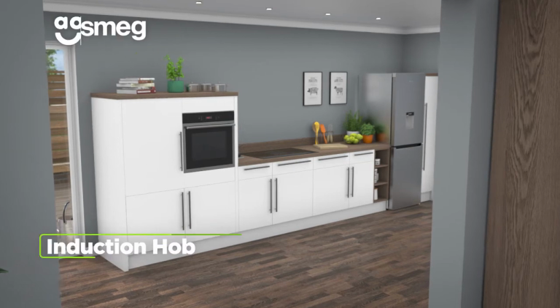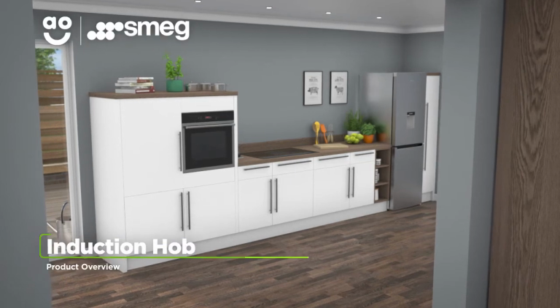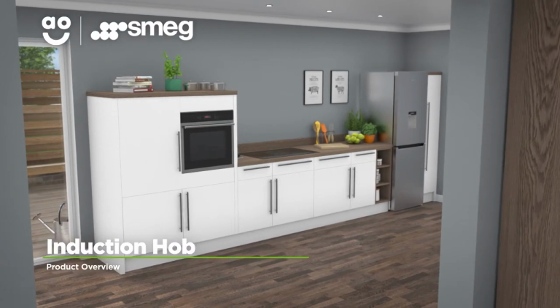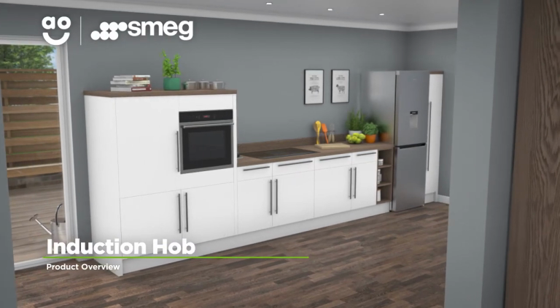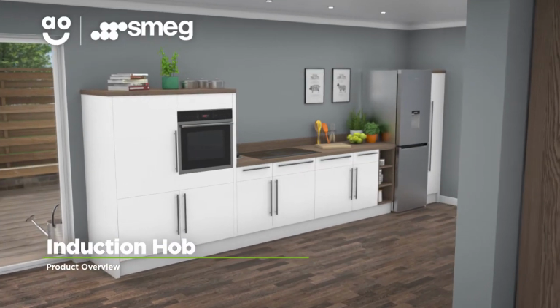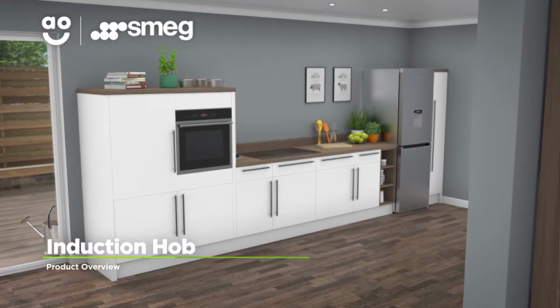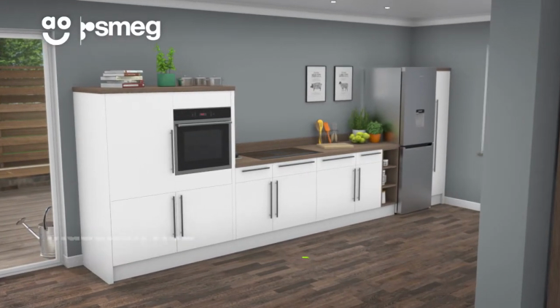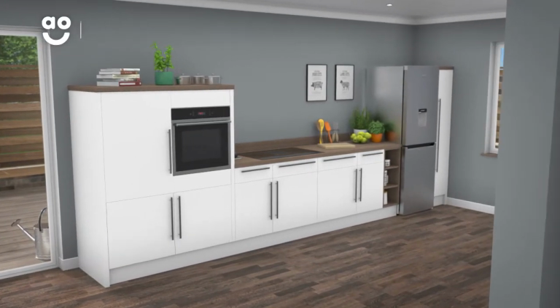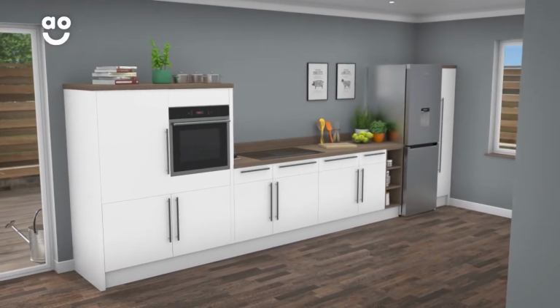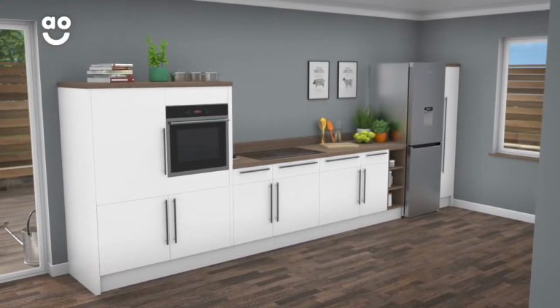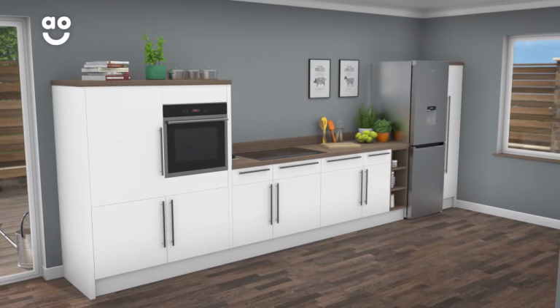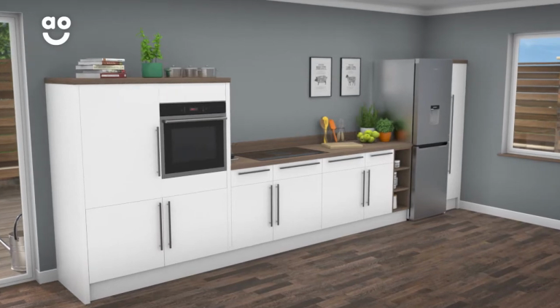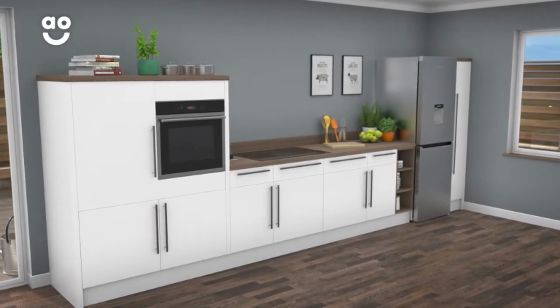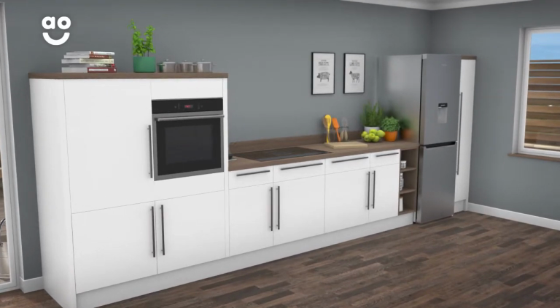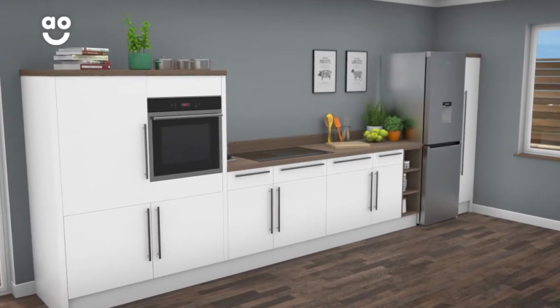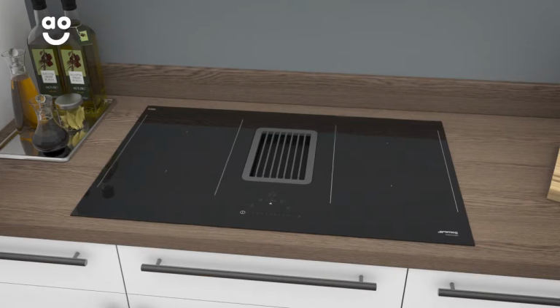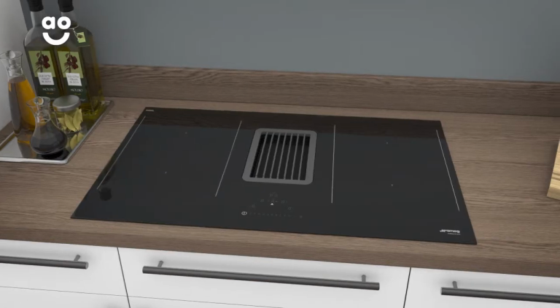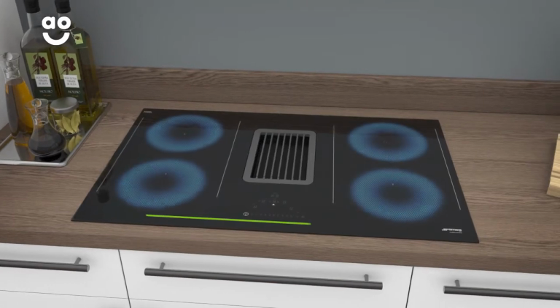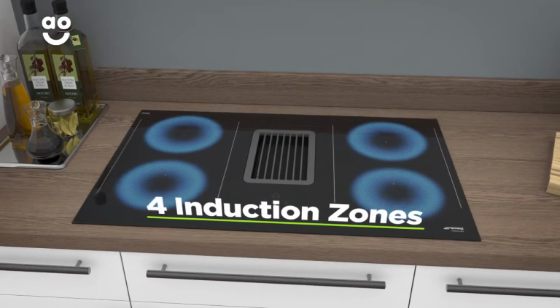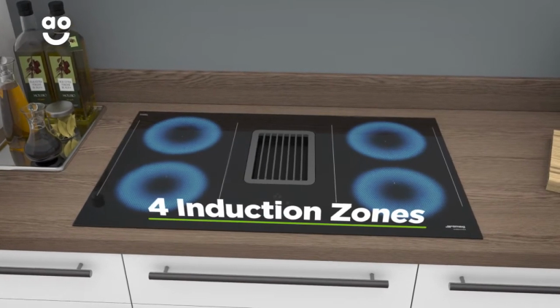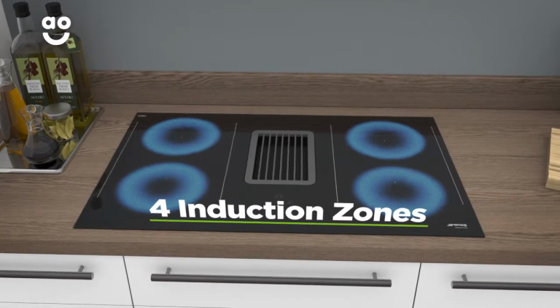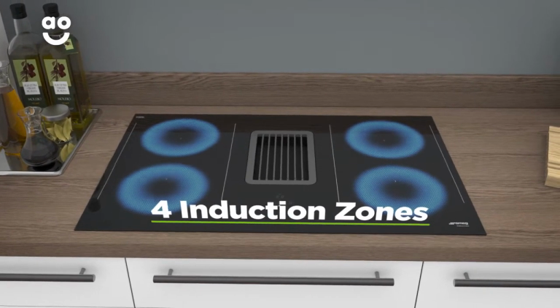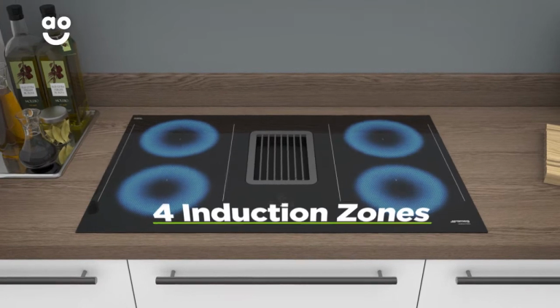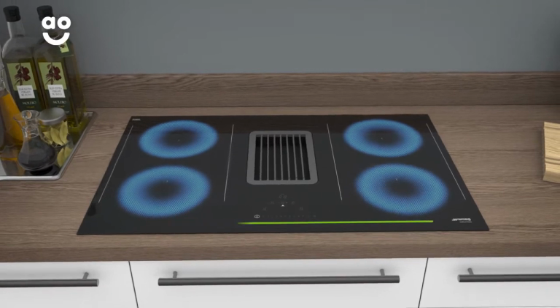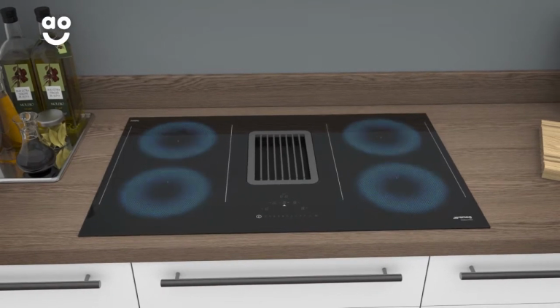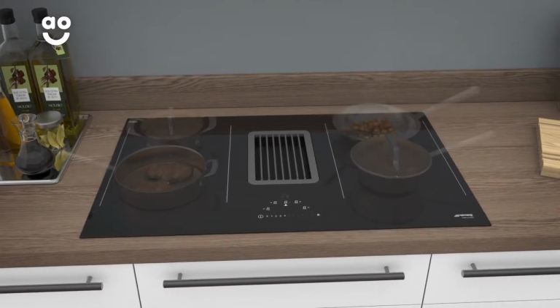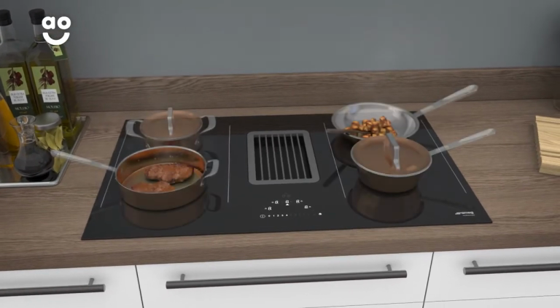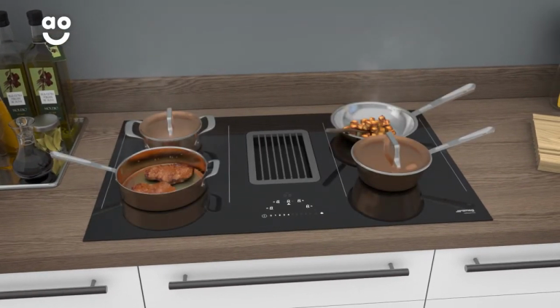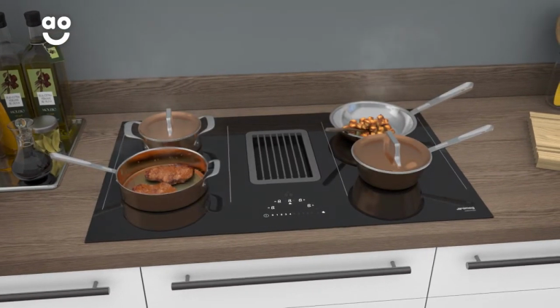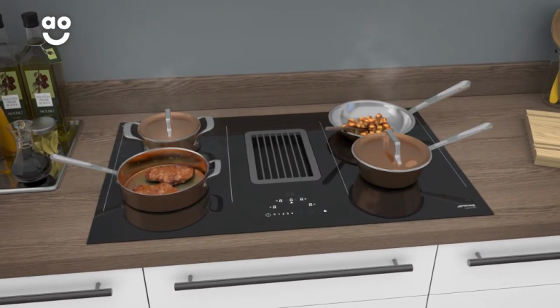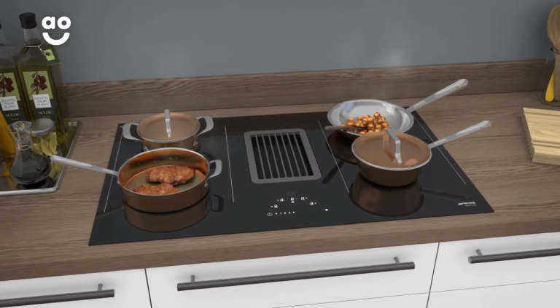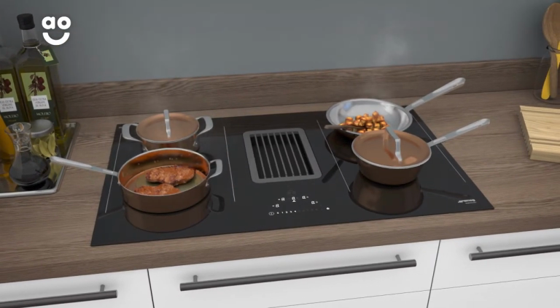This Venting induction hob from Smeg is perfect for households looking for an ultra-stylish model with fantastic features. There are four induction zones for safe and responsive cooking that can accommodate pans of different sizes, perfect whether you're cooking a little or a lot.